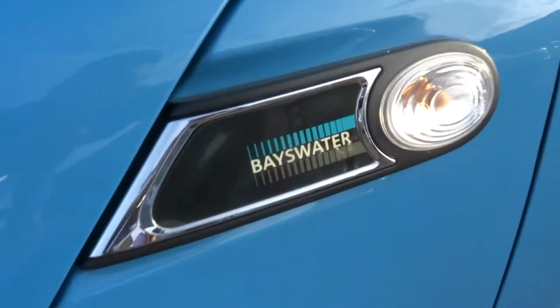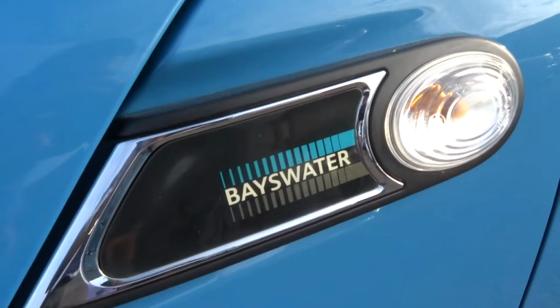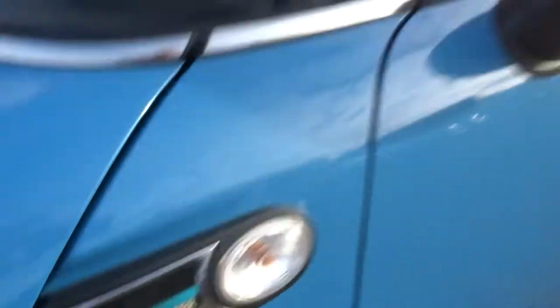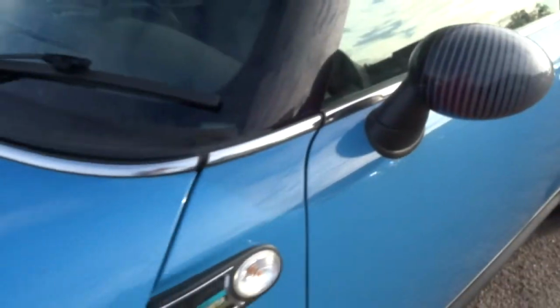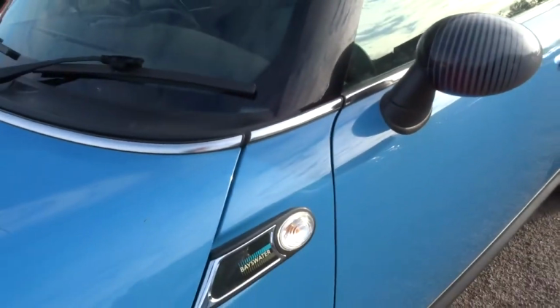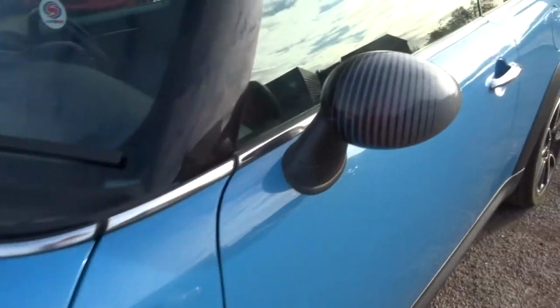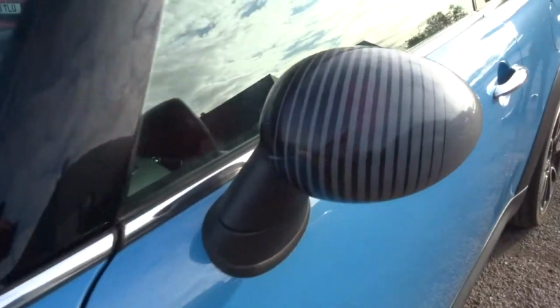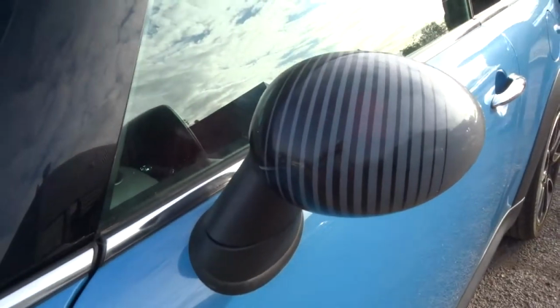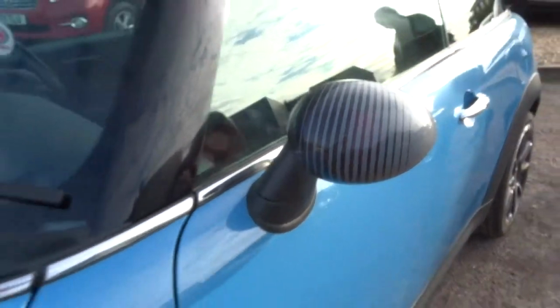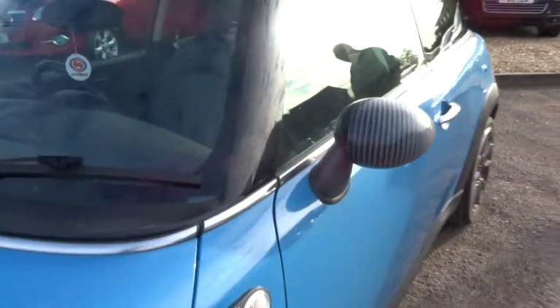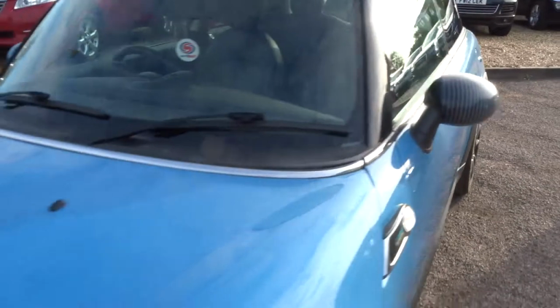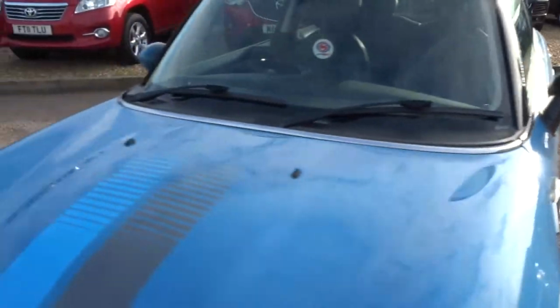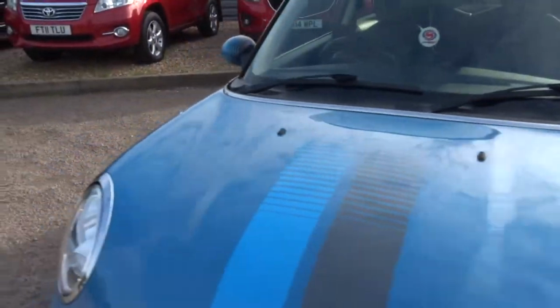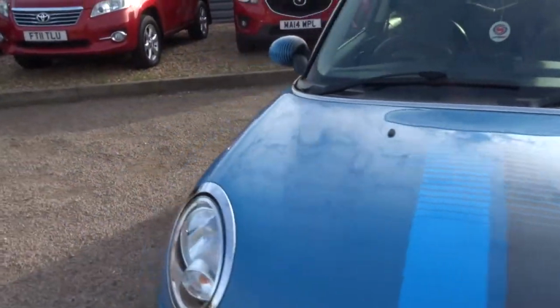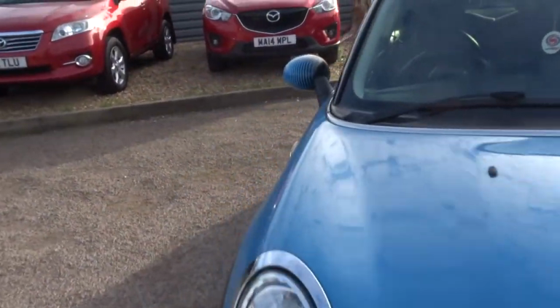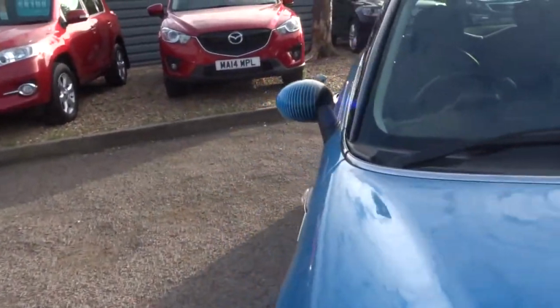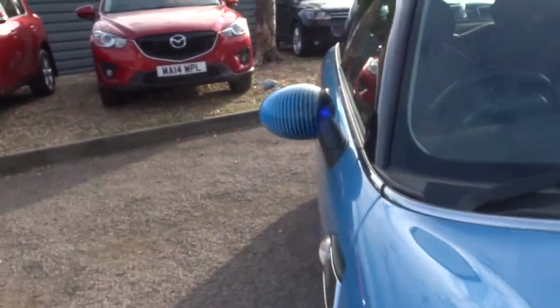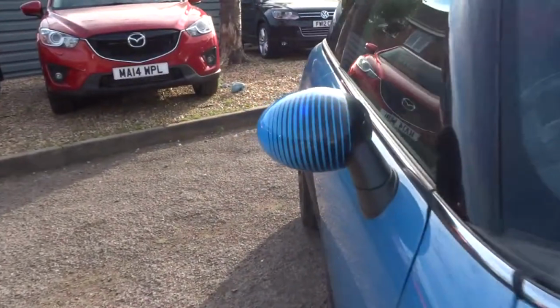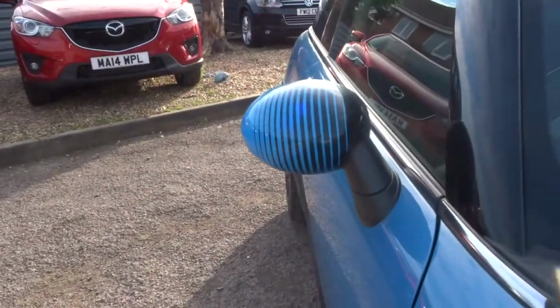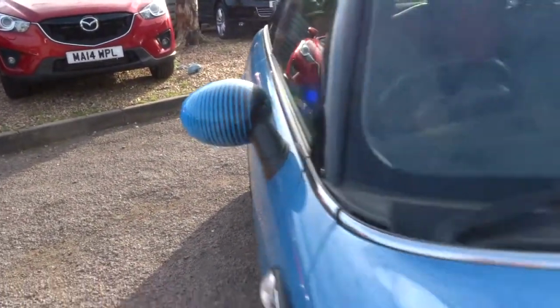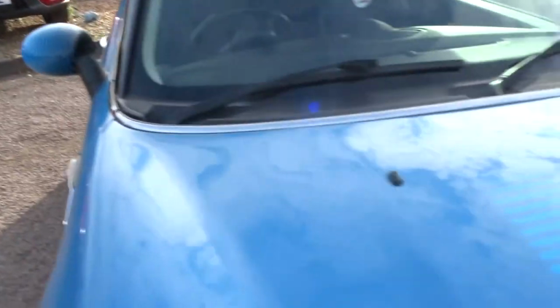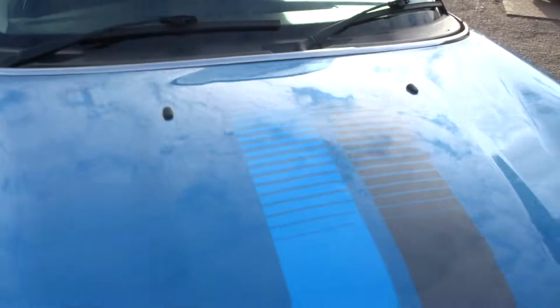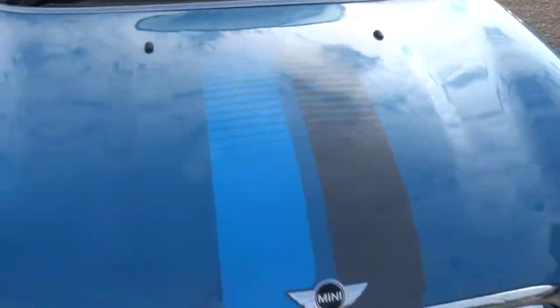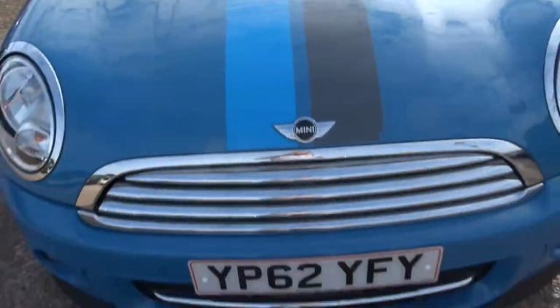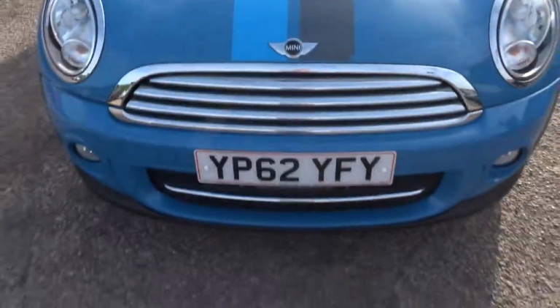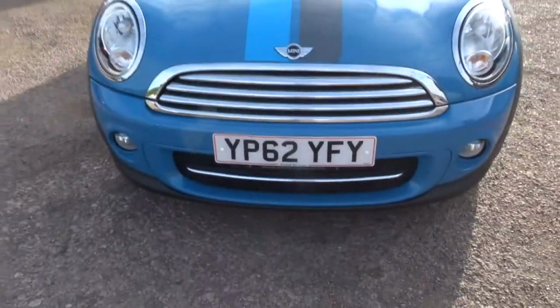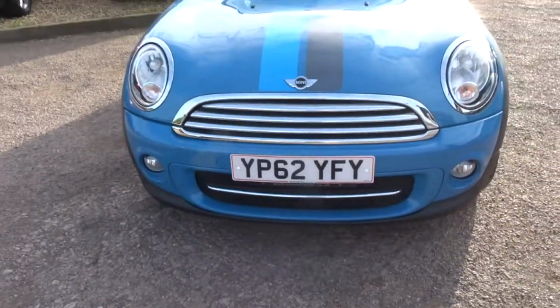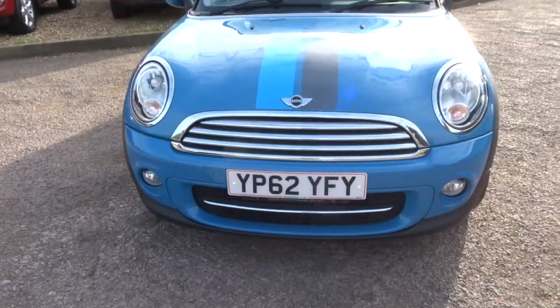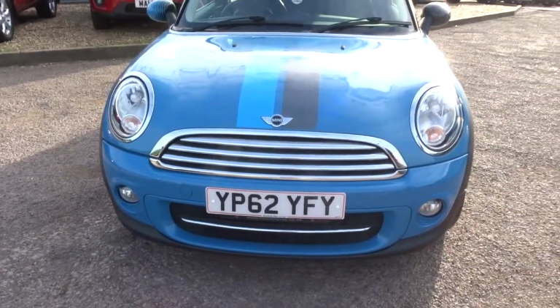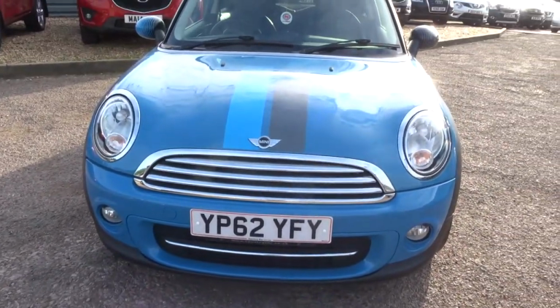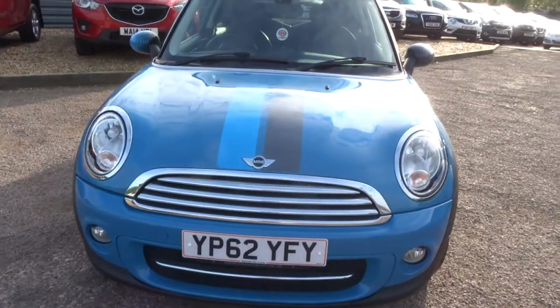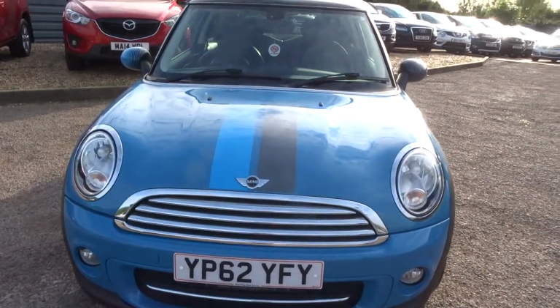There's the Bayswater badge. My favourite feature is the fact that the wing mirrors are different colours, which also matches on the bonnet of the car. It really is a lovely looking car.